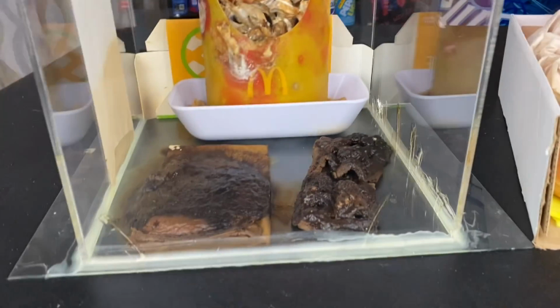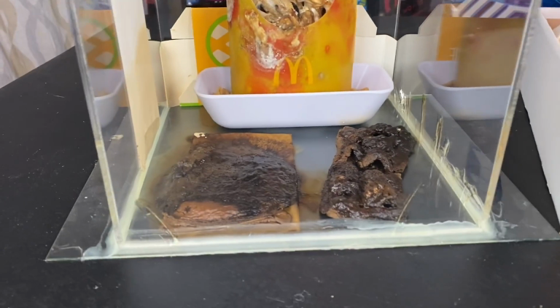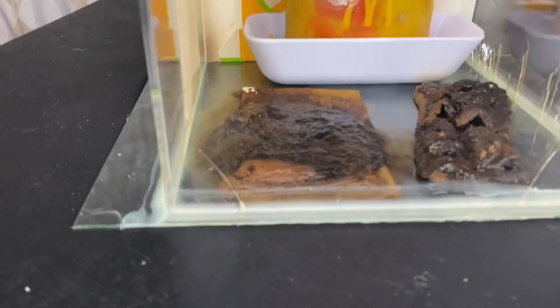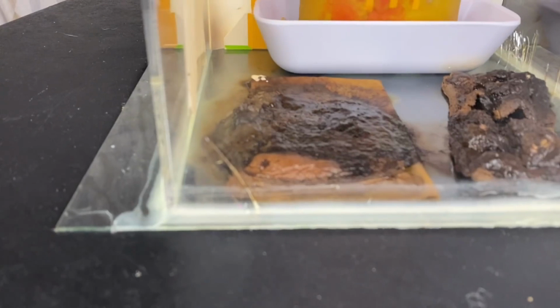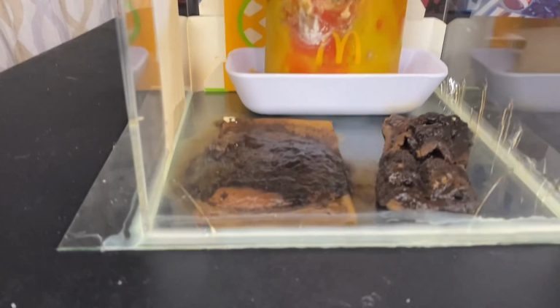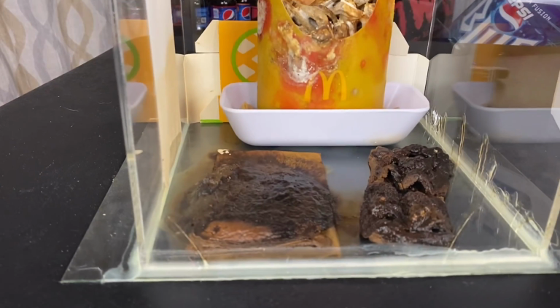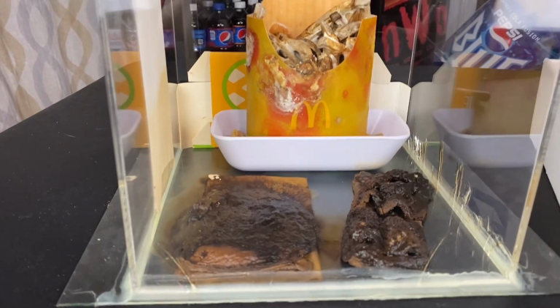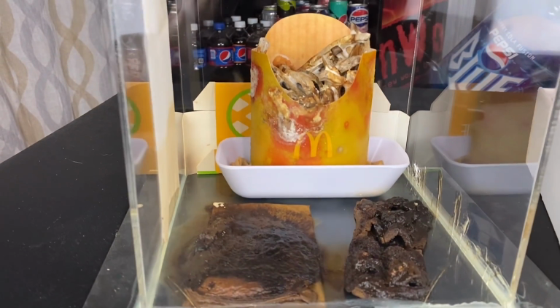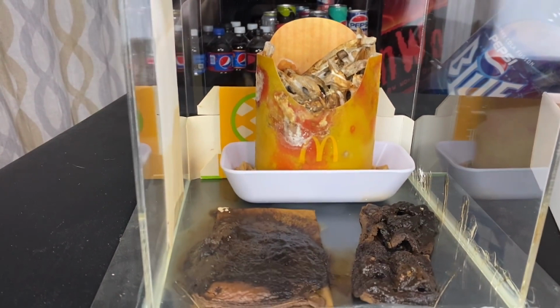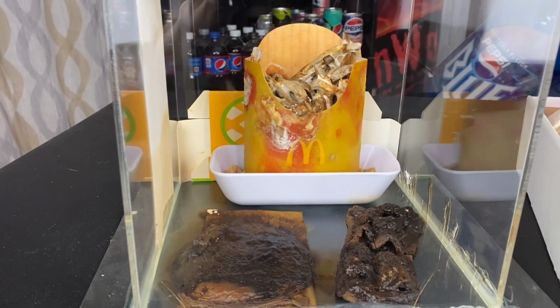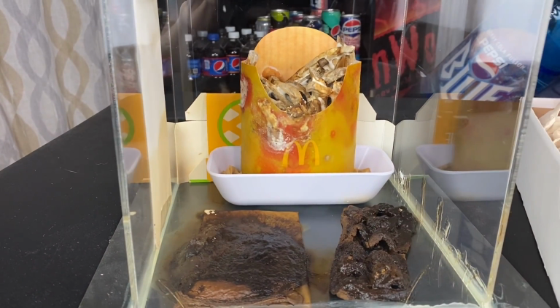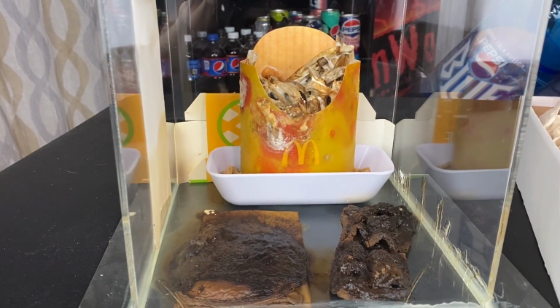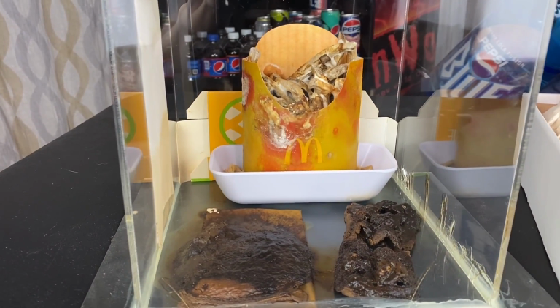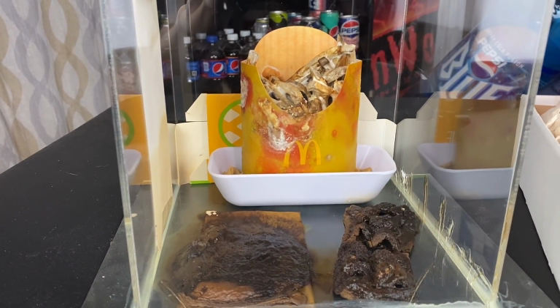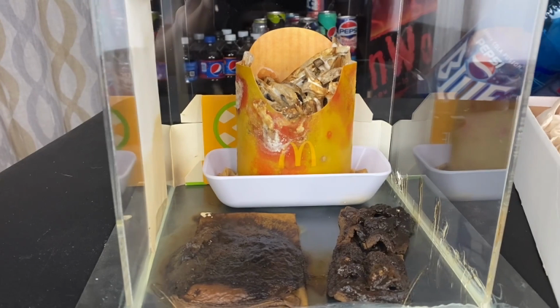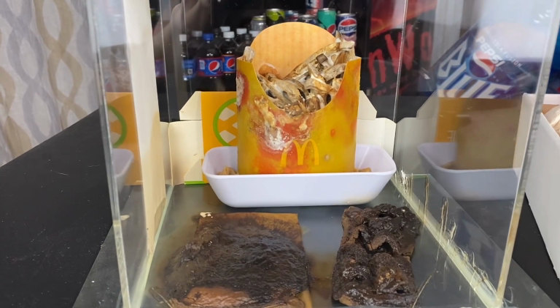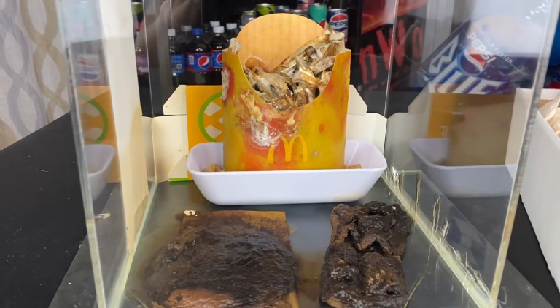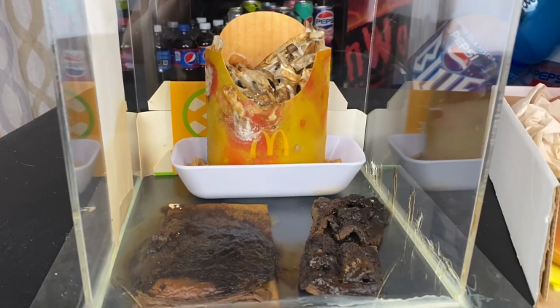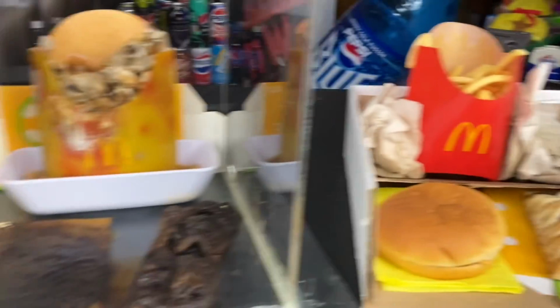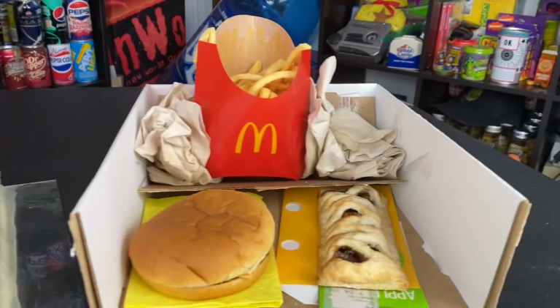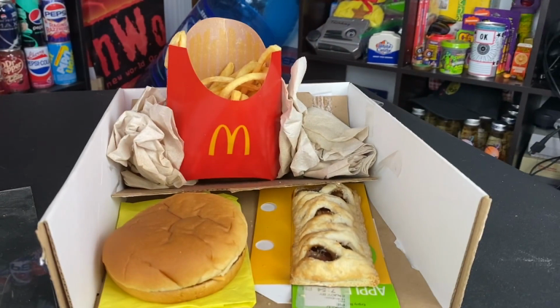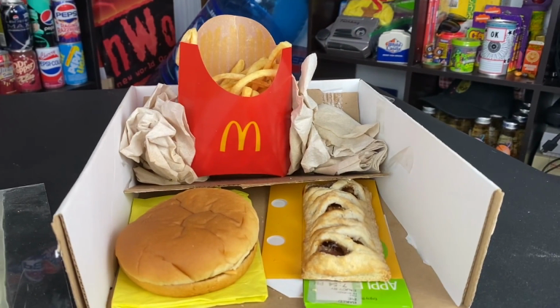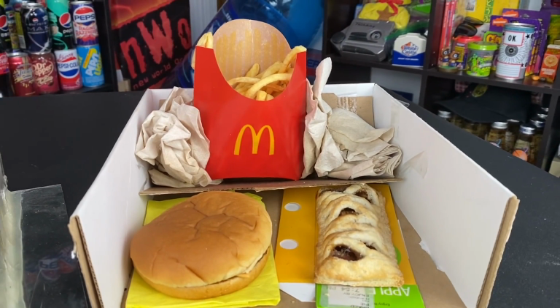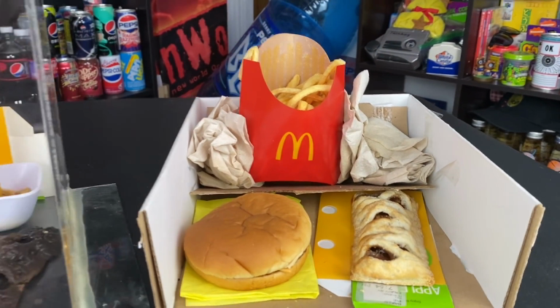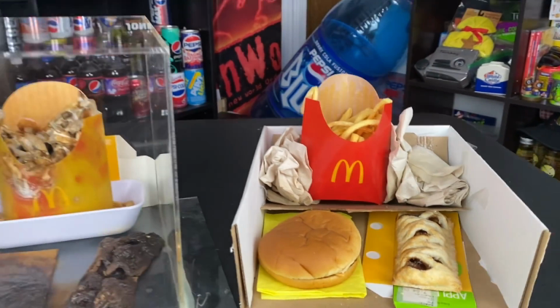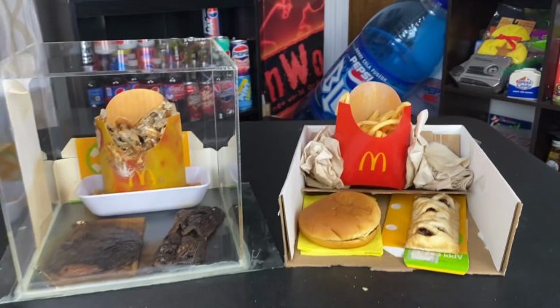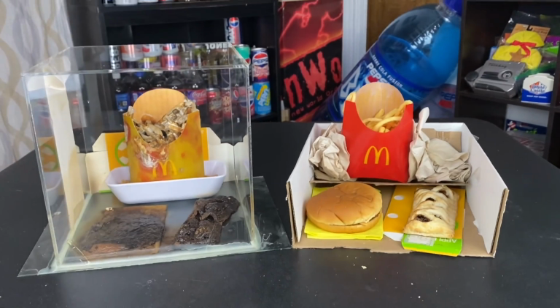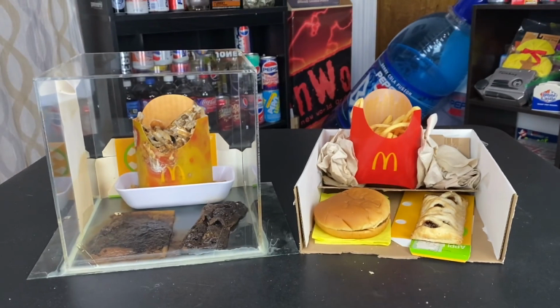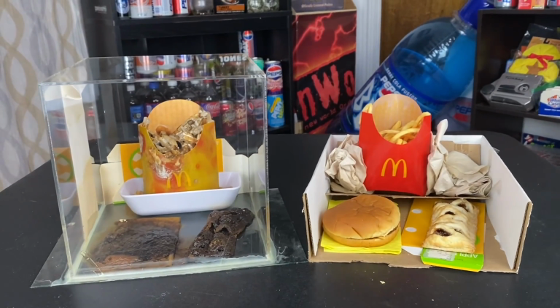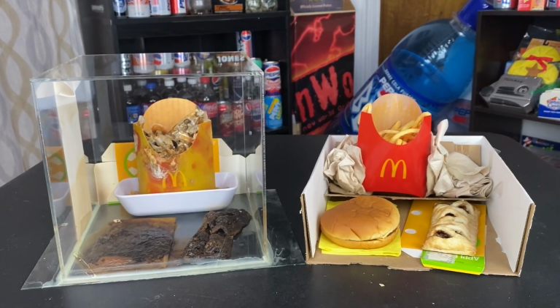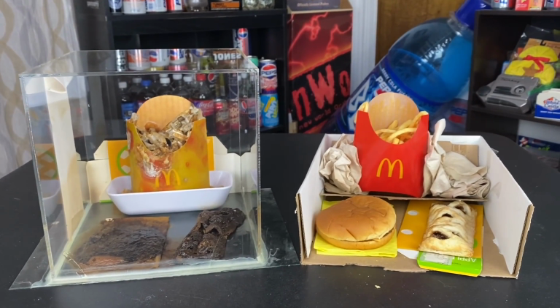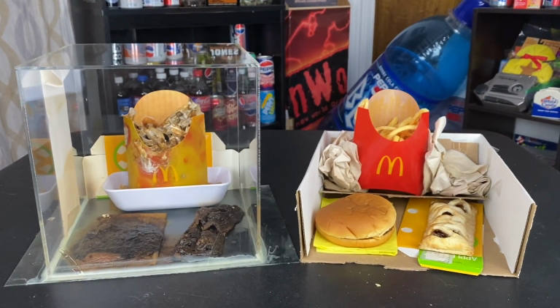There we go — the fixing of the Jewel Box is done, and that is your update for January 2024 of the McDonald's Jewel Box and the McDonald's Jewel Unbox. Thank you guys for watching — I will see you next month.